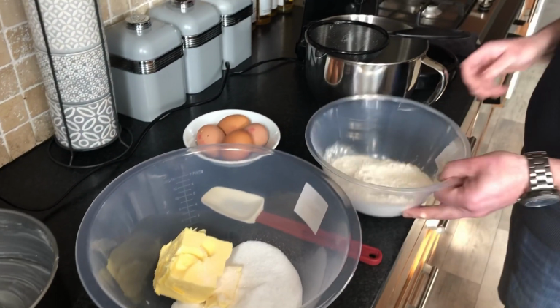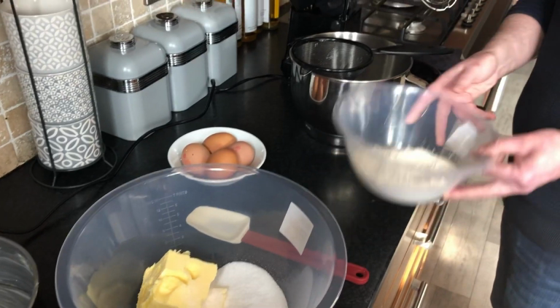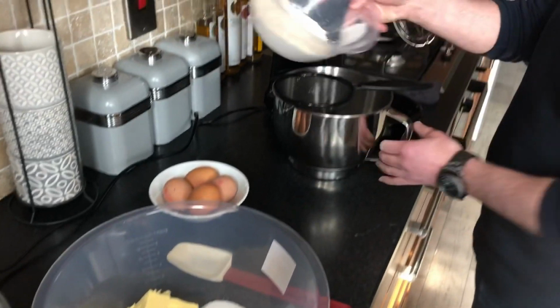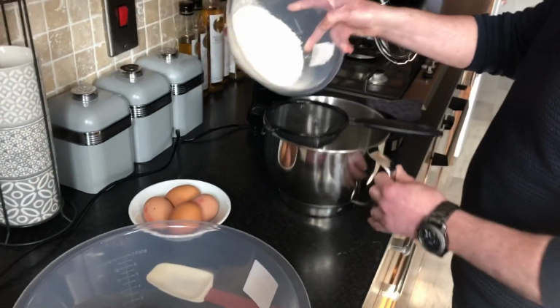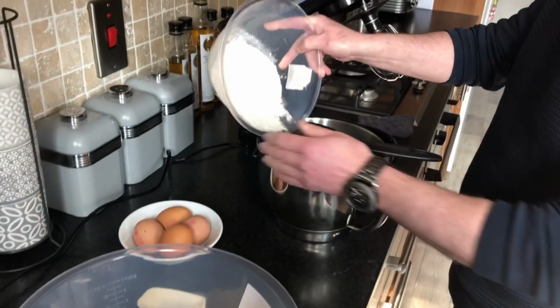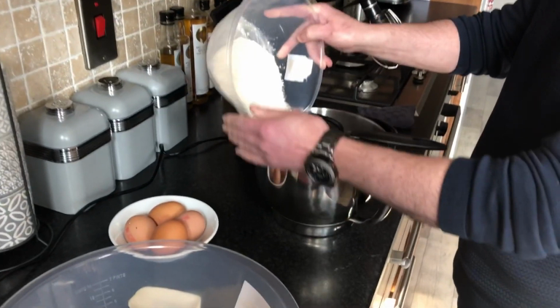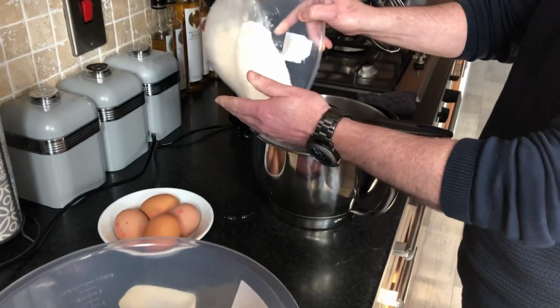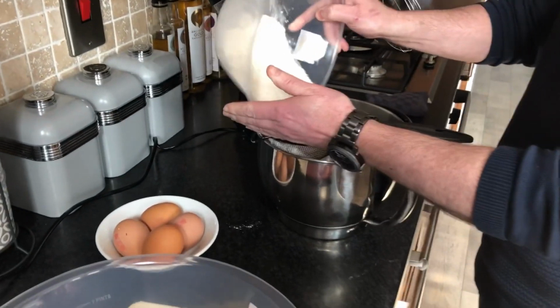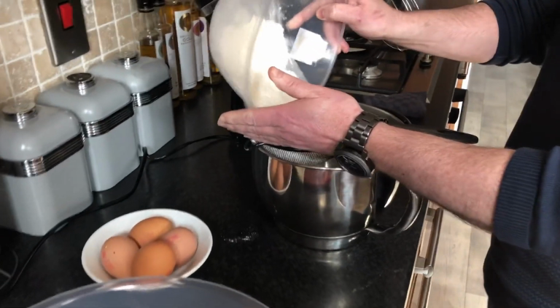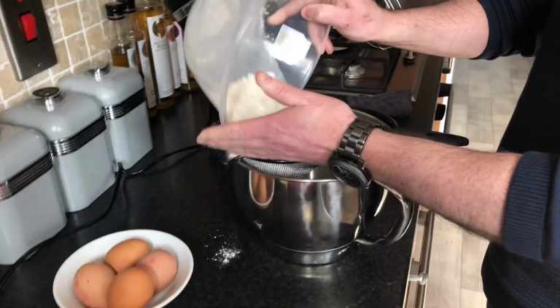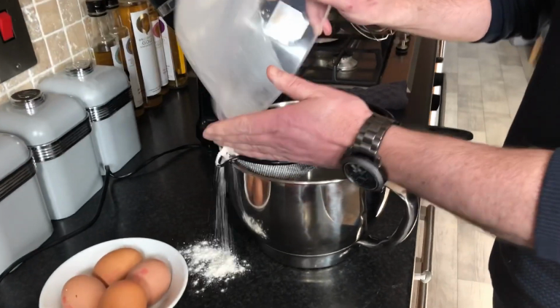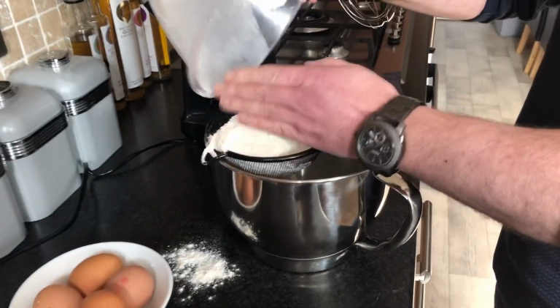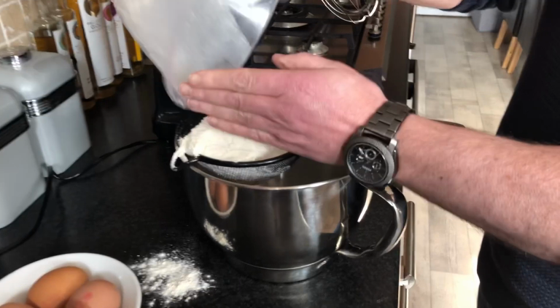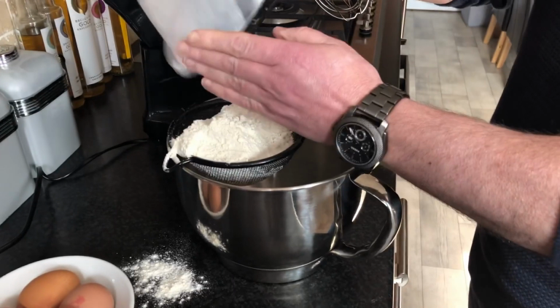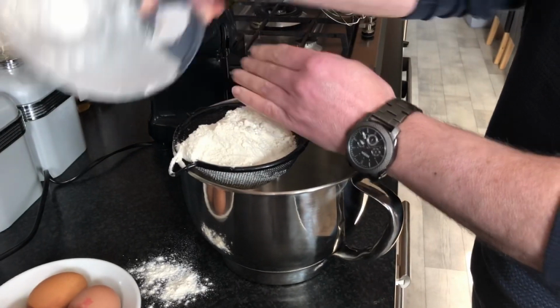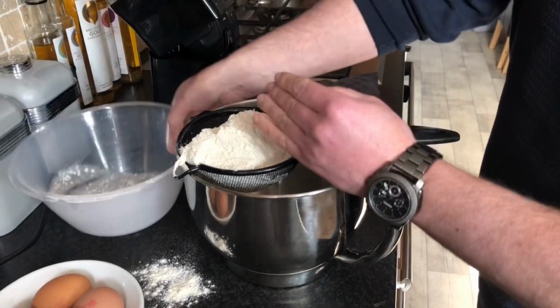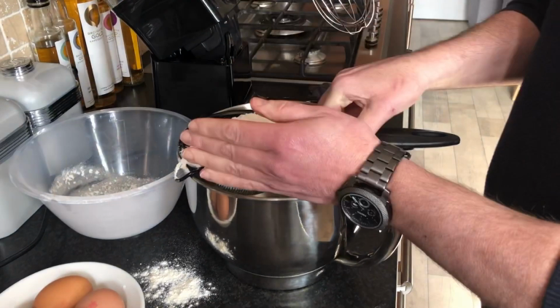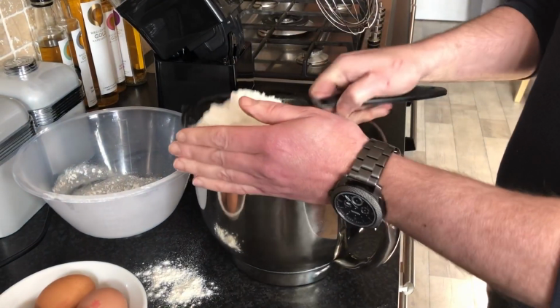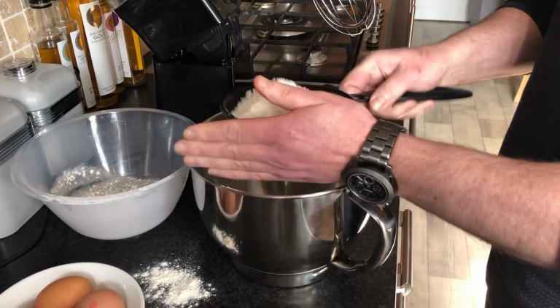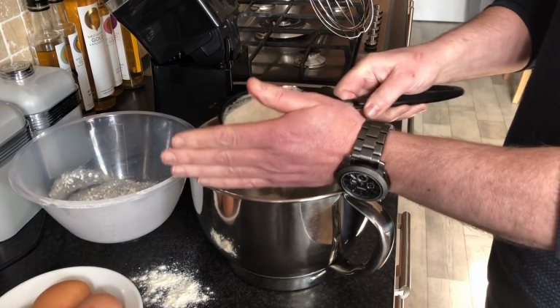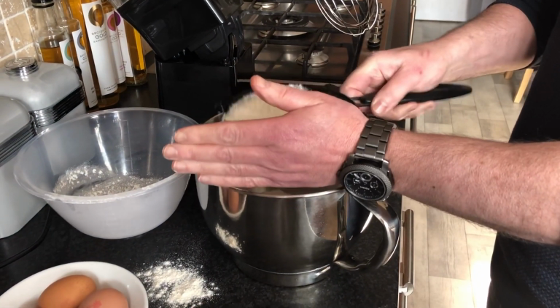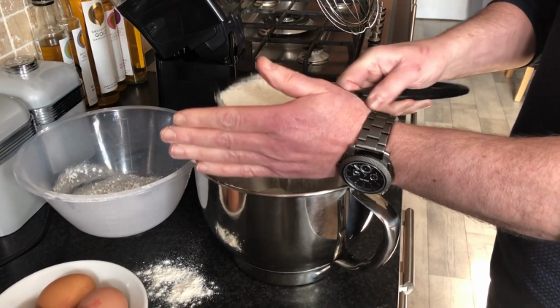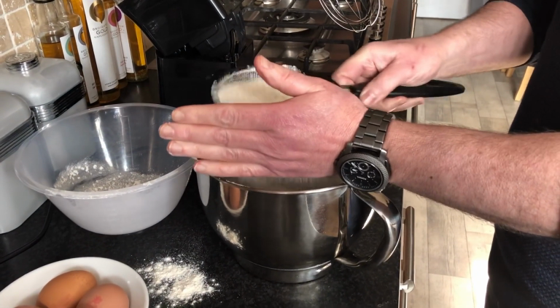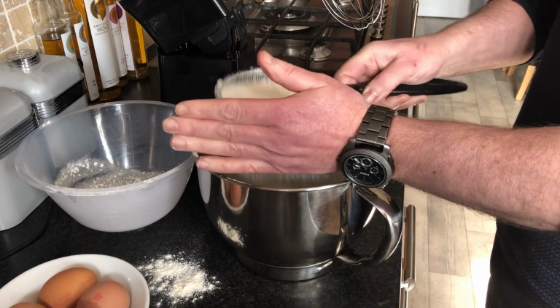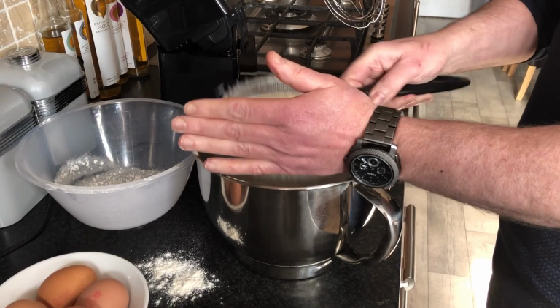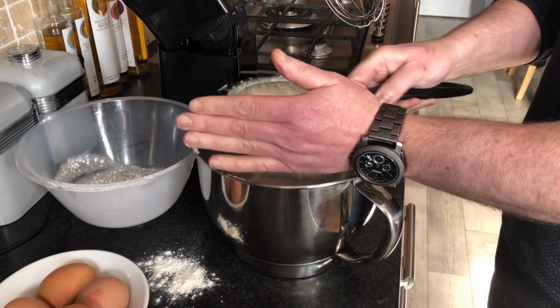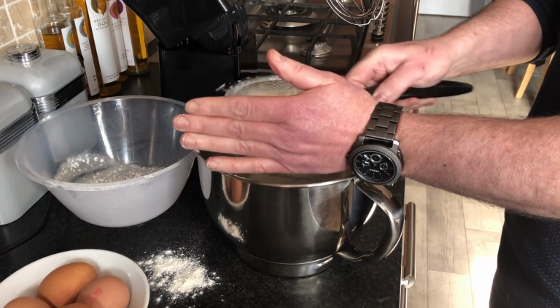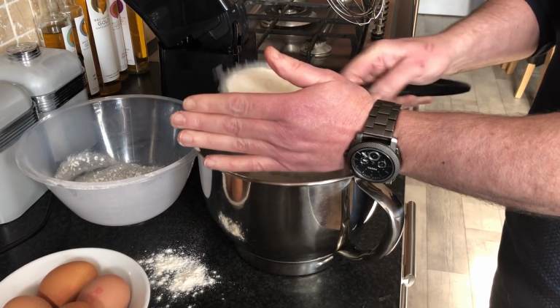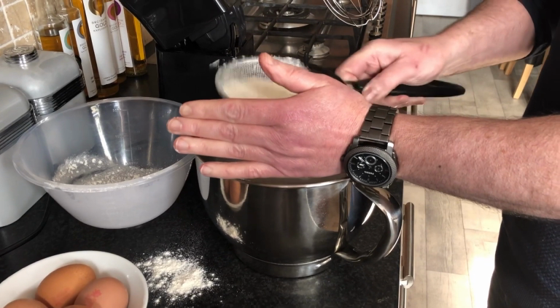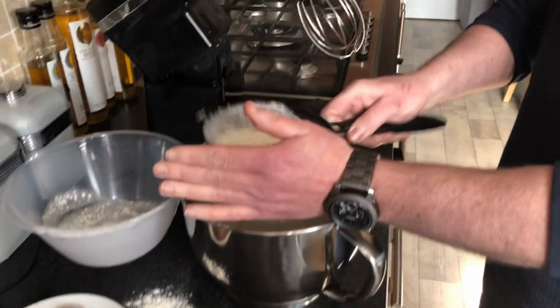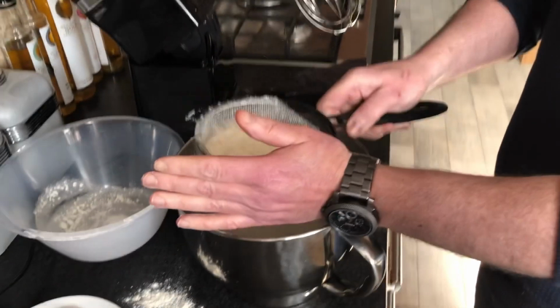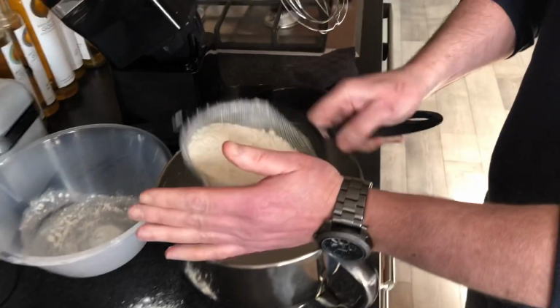First of all we're going to sift our flour into our bowl so that our baking powder is even. Nice, sift it.